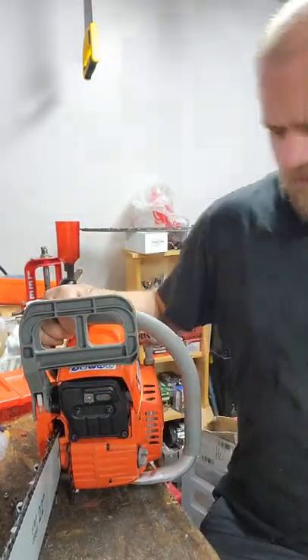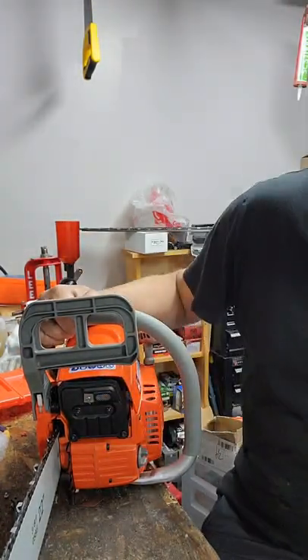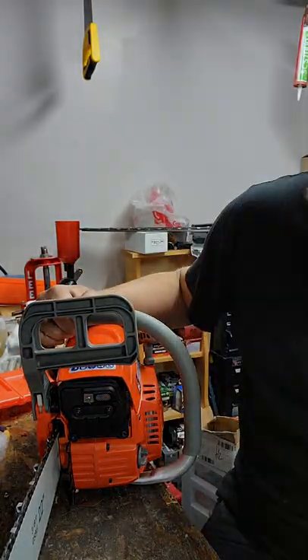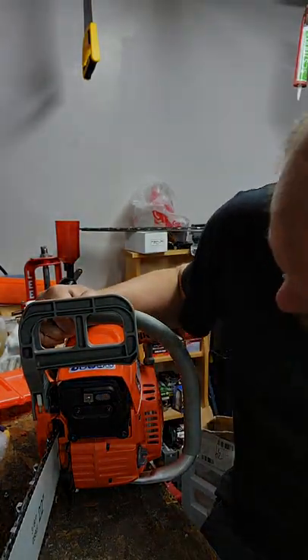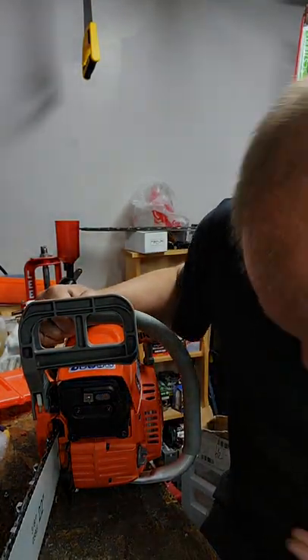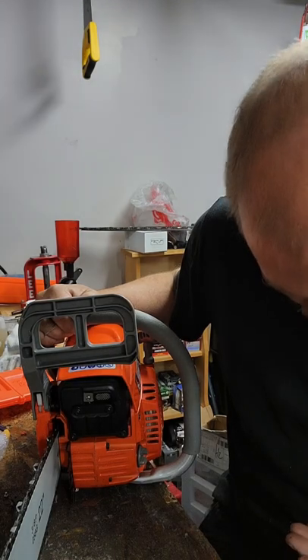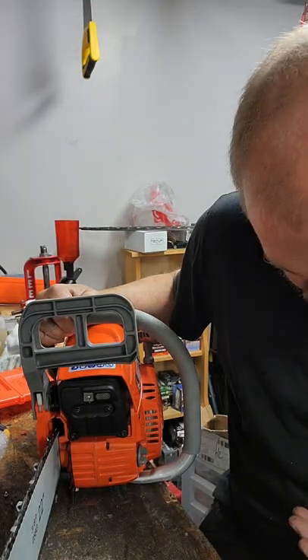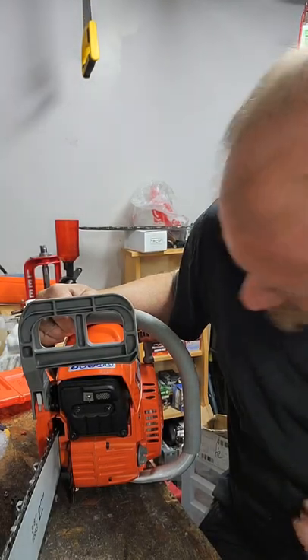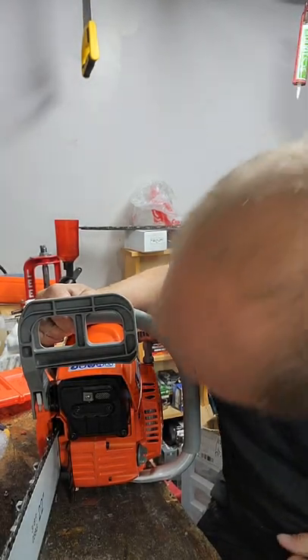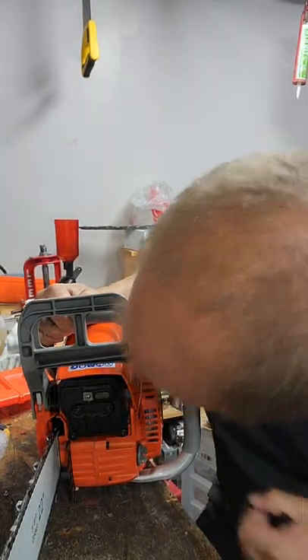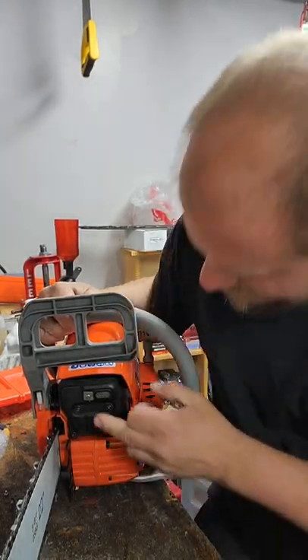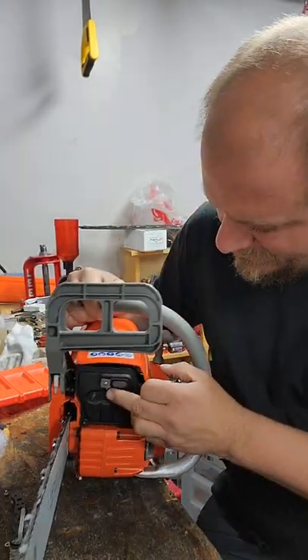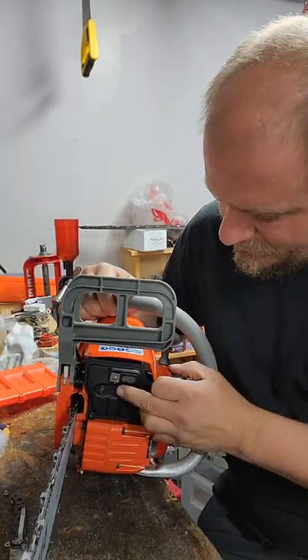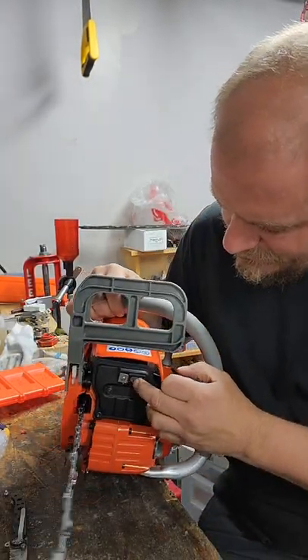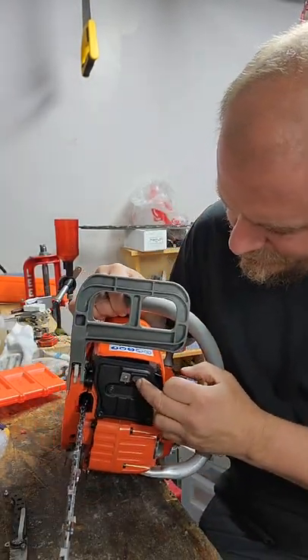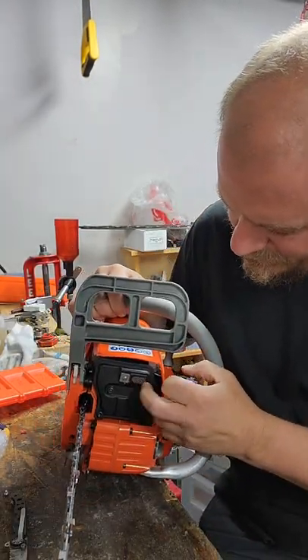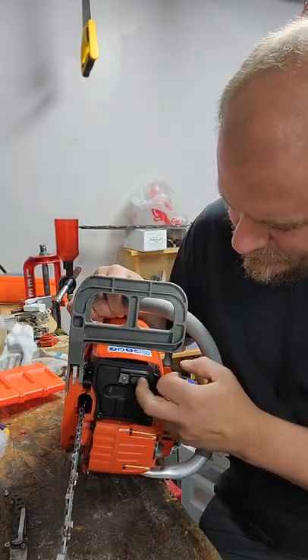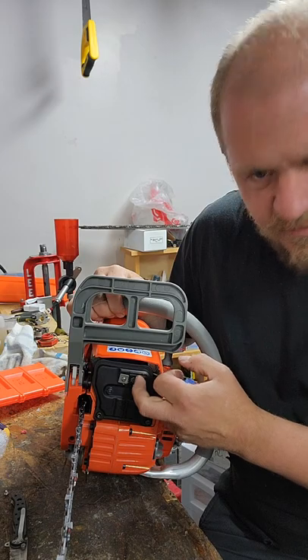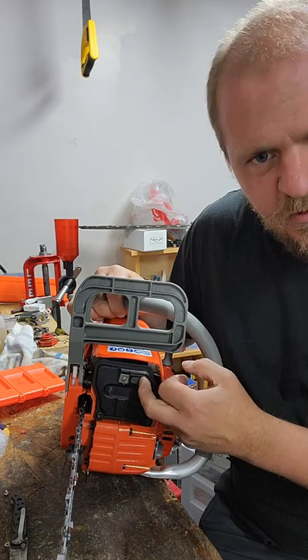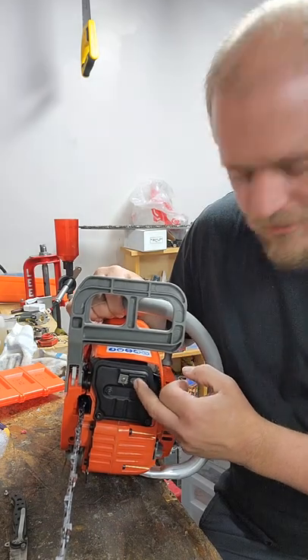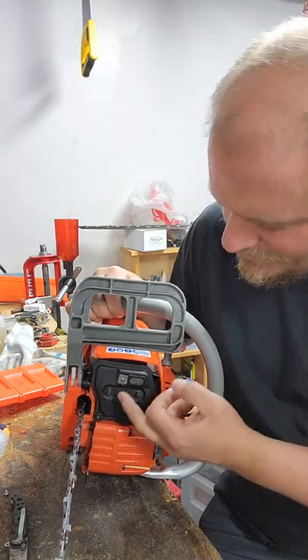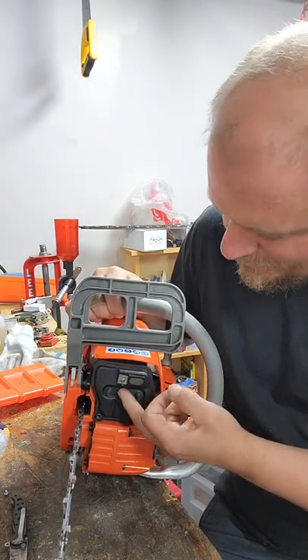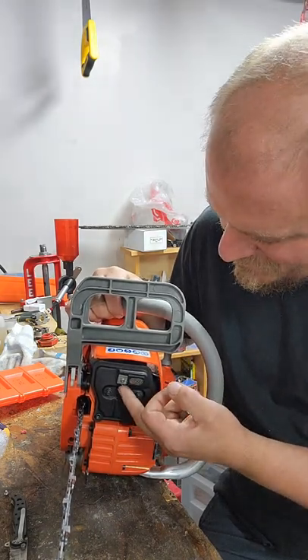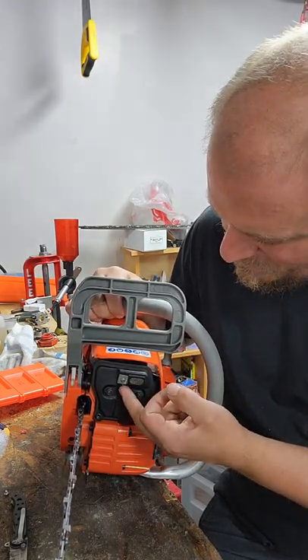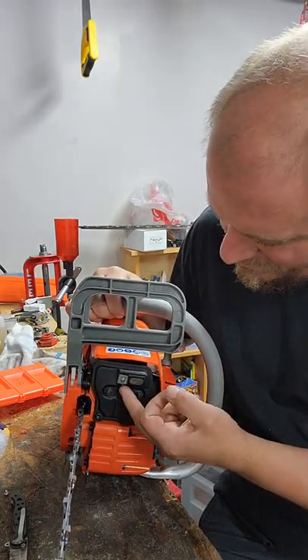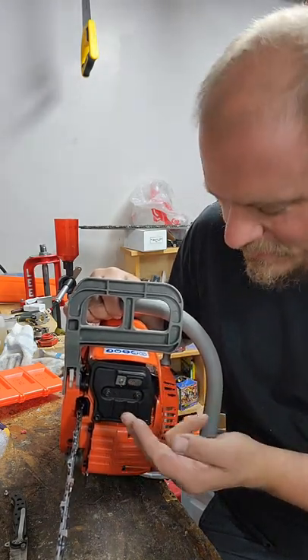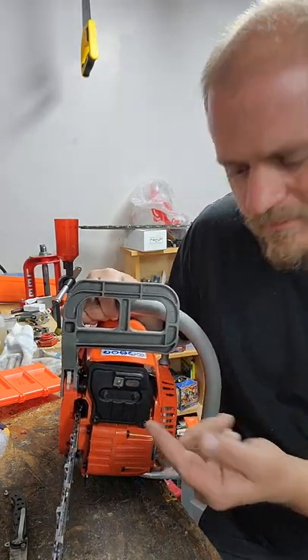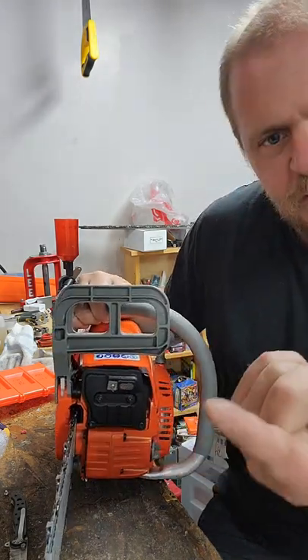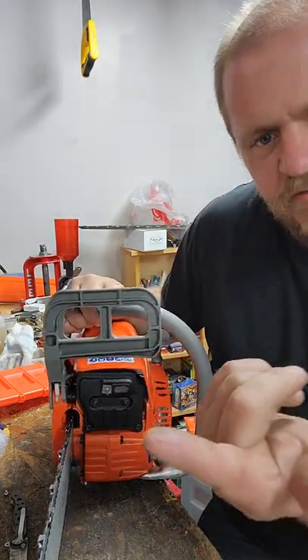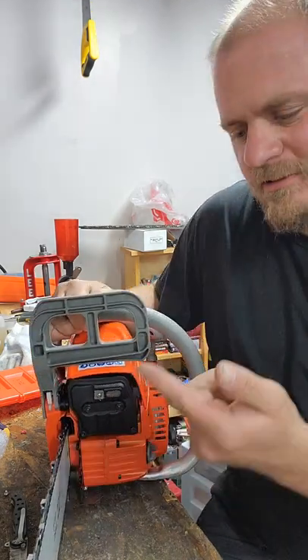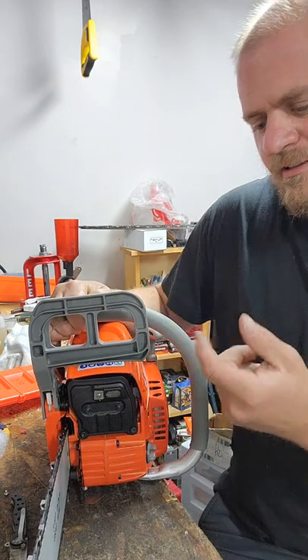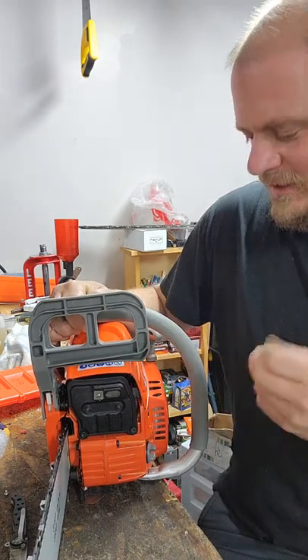Son of a bitch, that's sharp. The spark arrestor screen — there's a piece of wire just poking right out of there and it went right into my finger. Jesus Christ.